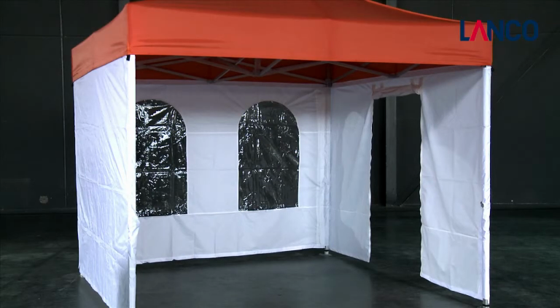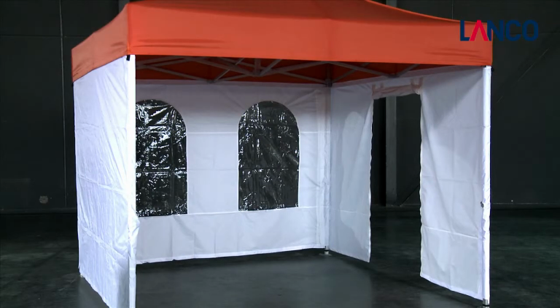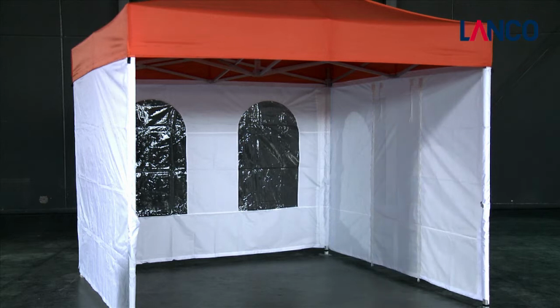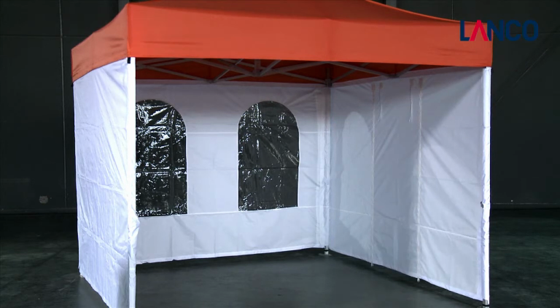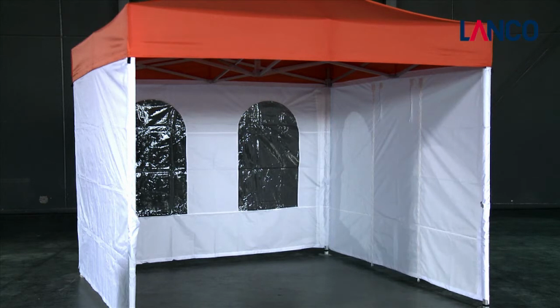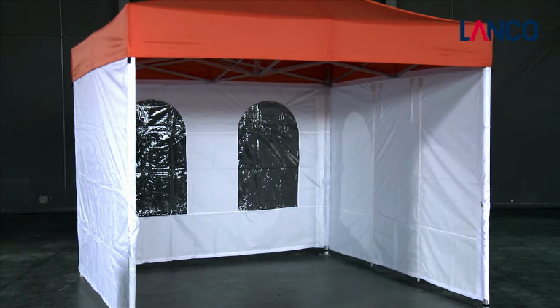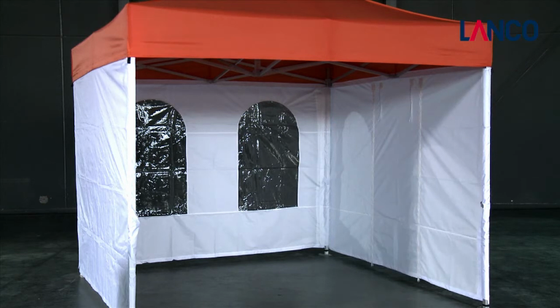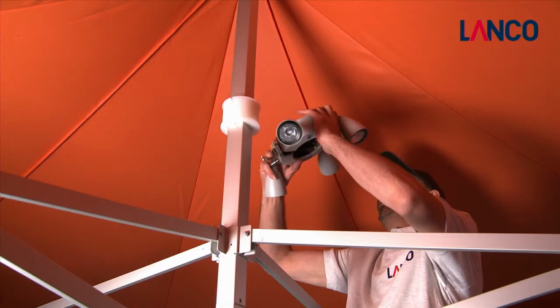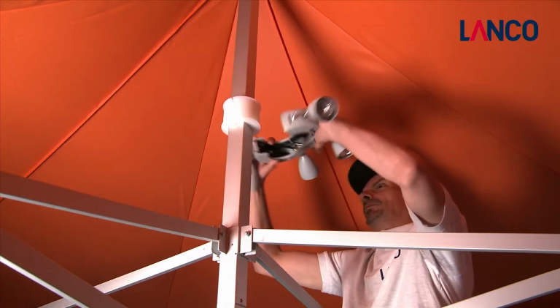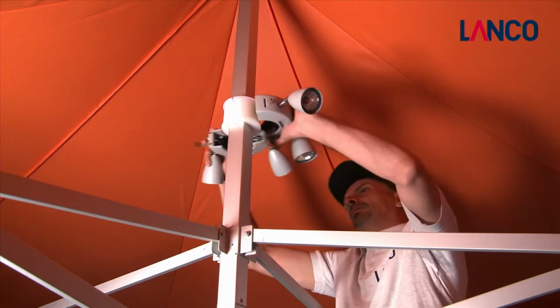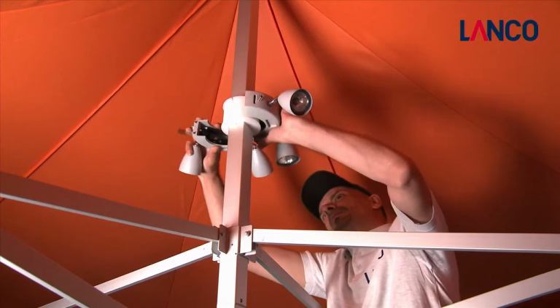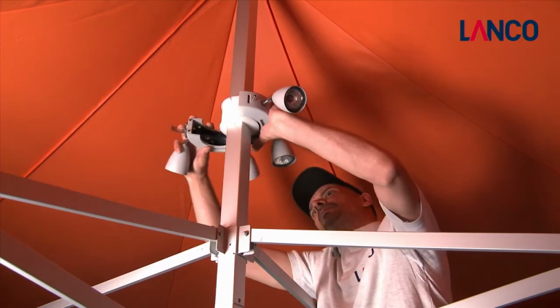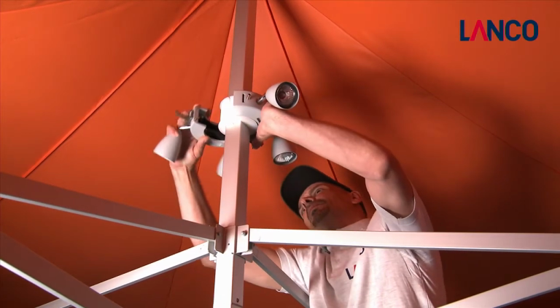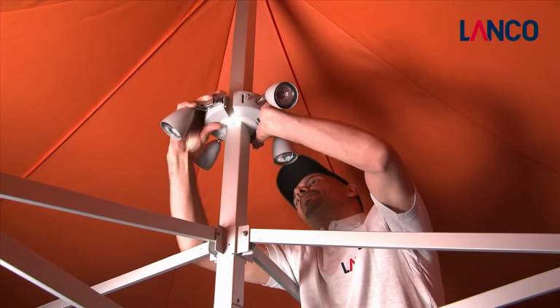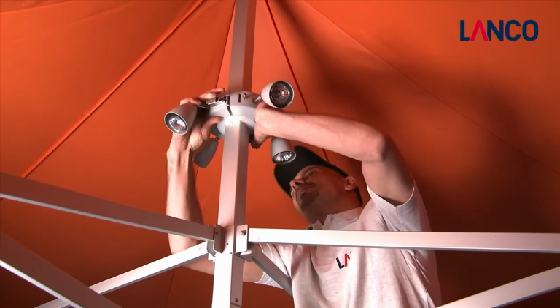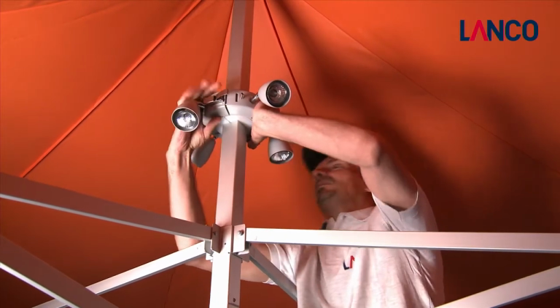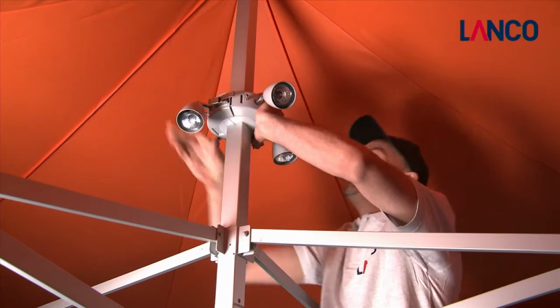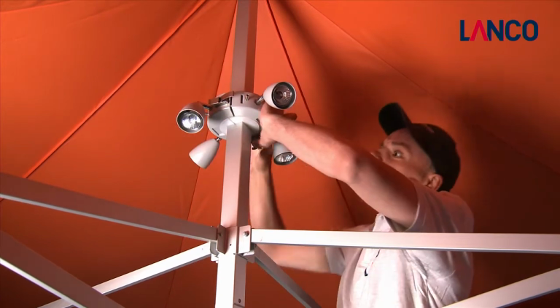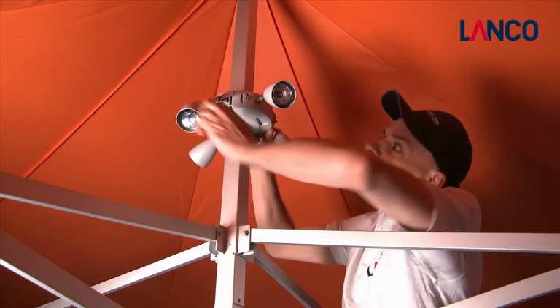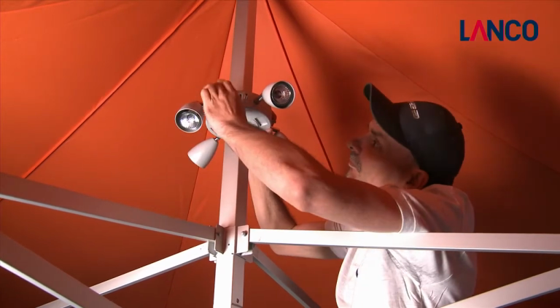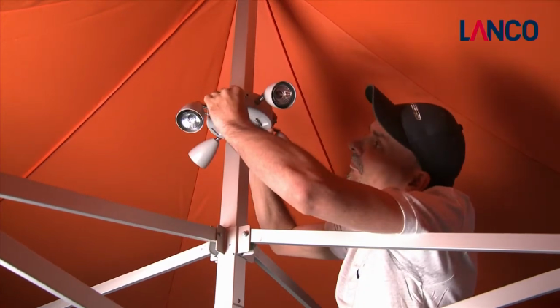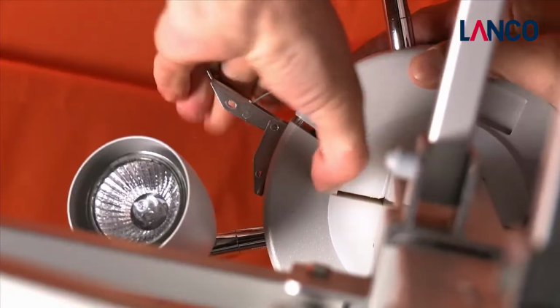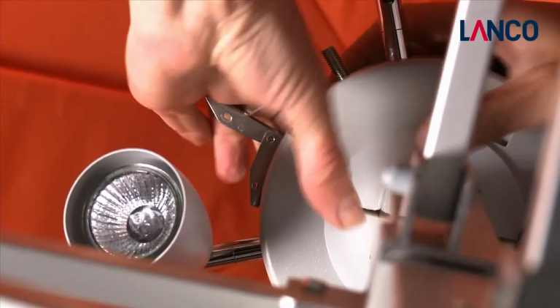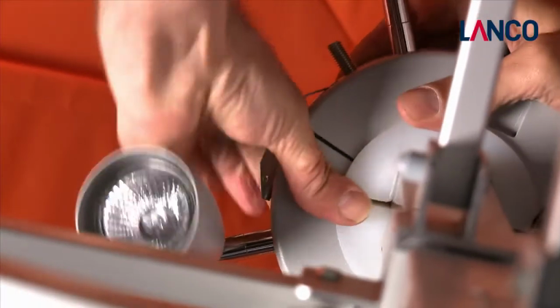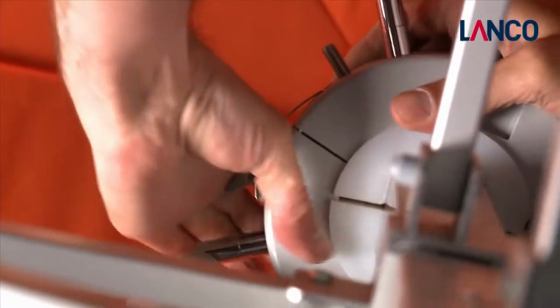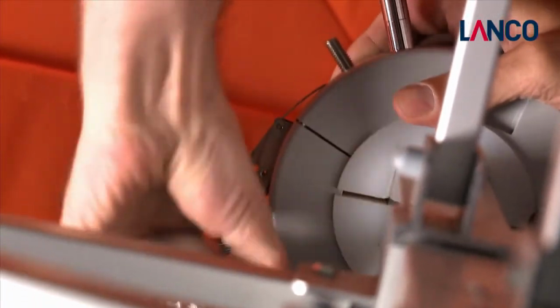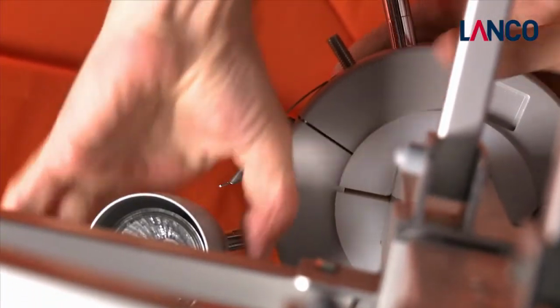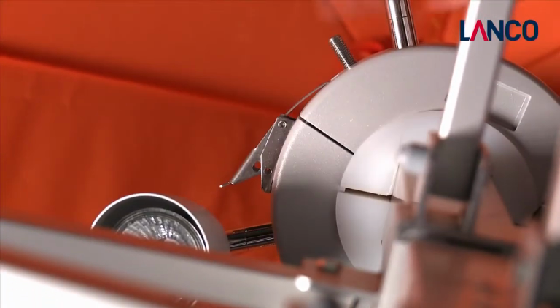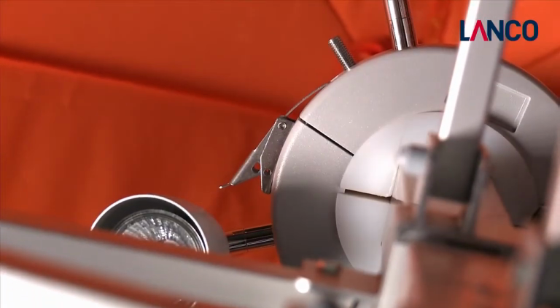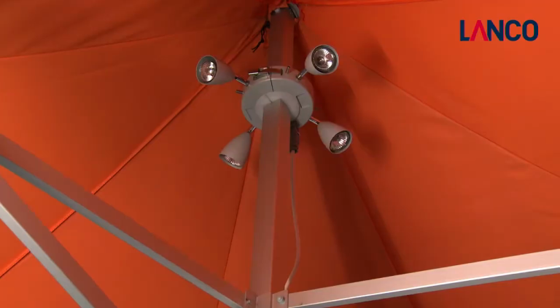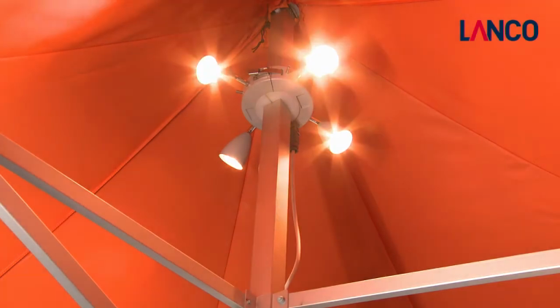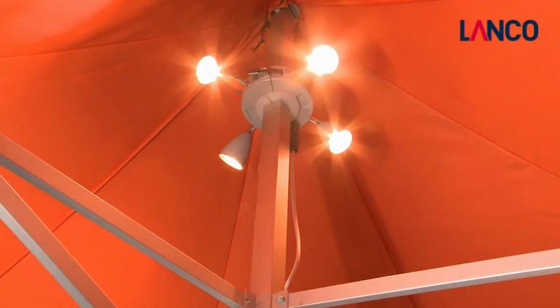A huge range of special fittings is available for Lanco folding tents, such as lighting or infrared heating, as well as a number of different side walls.